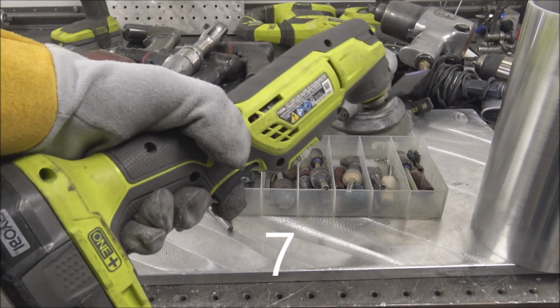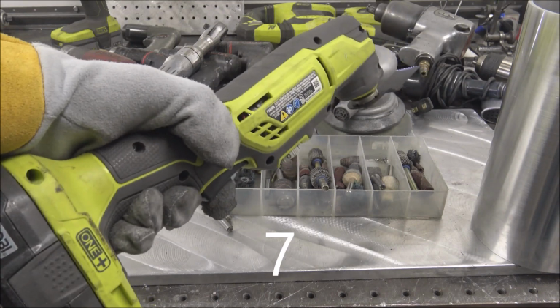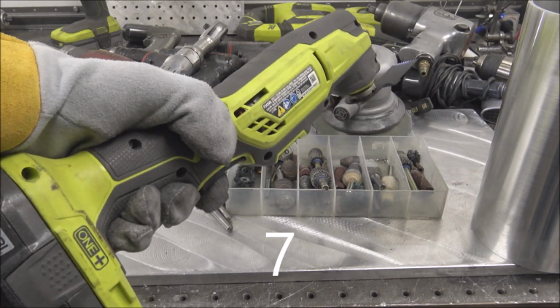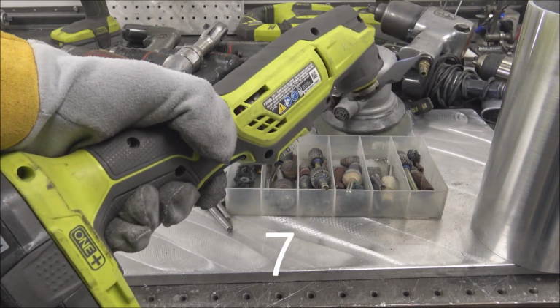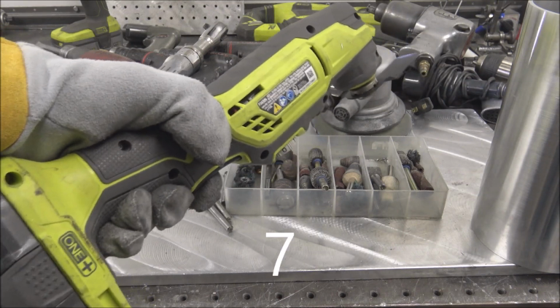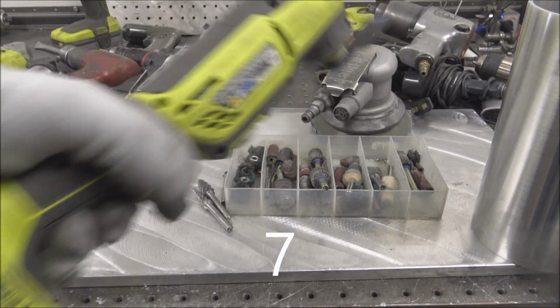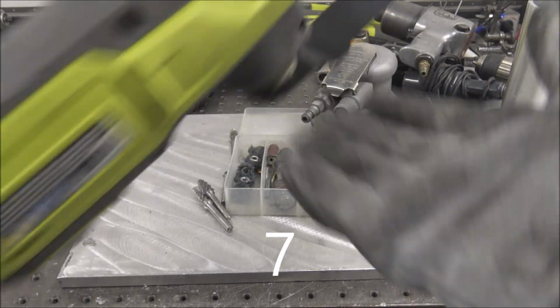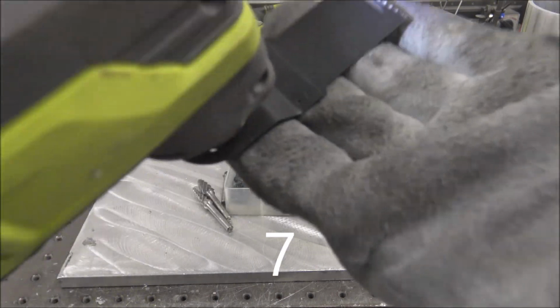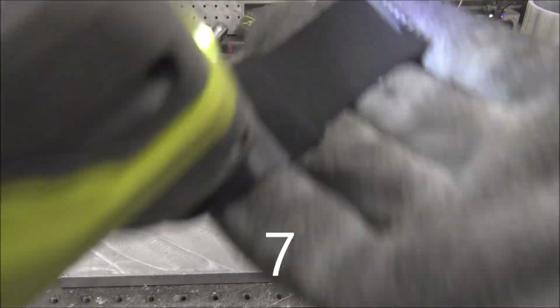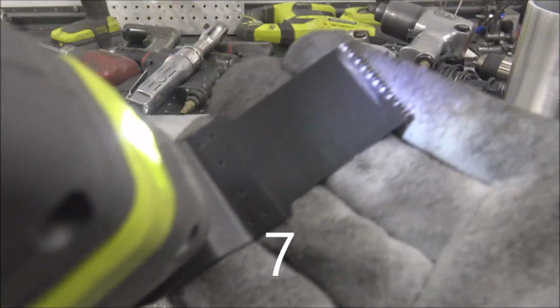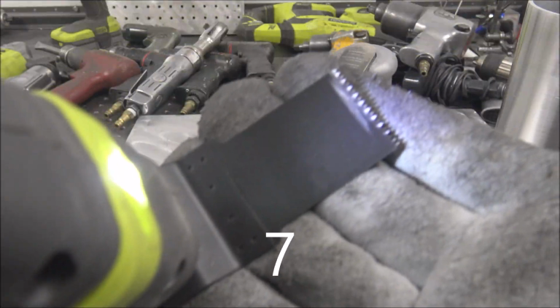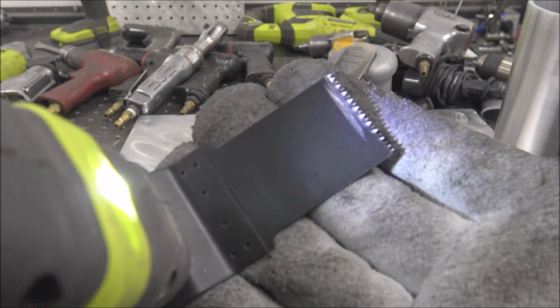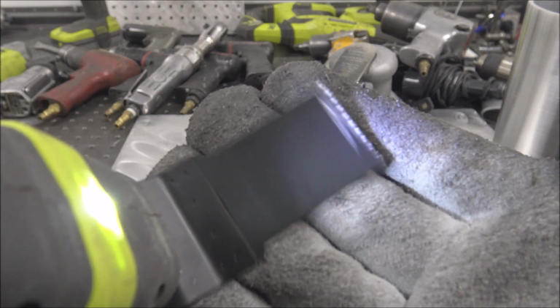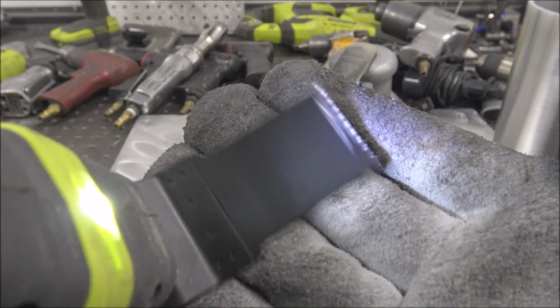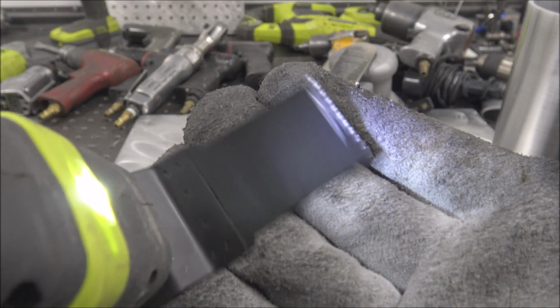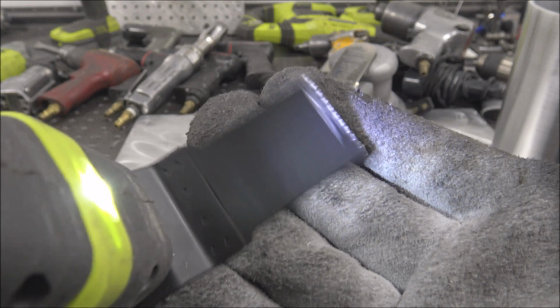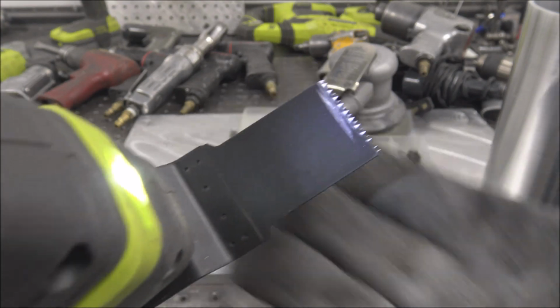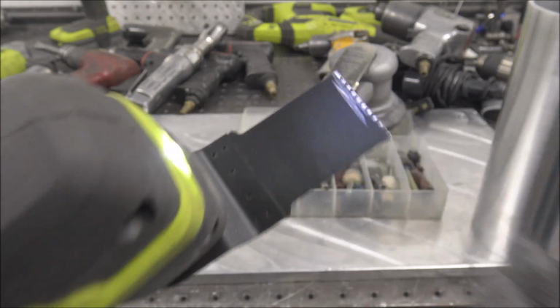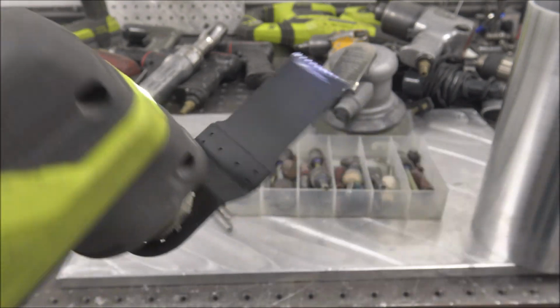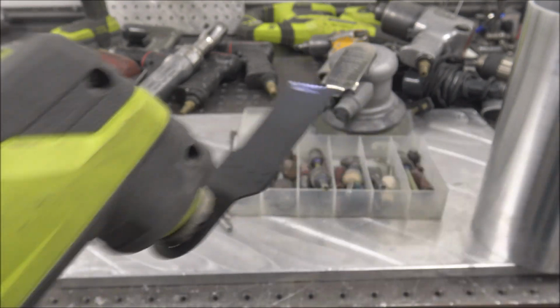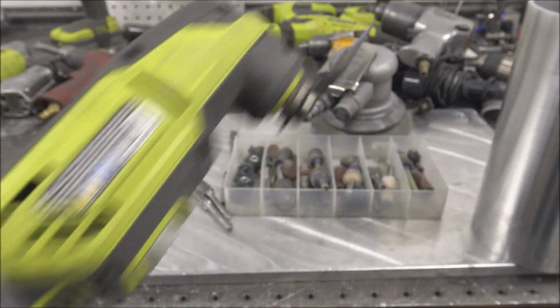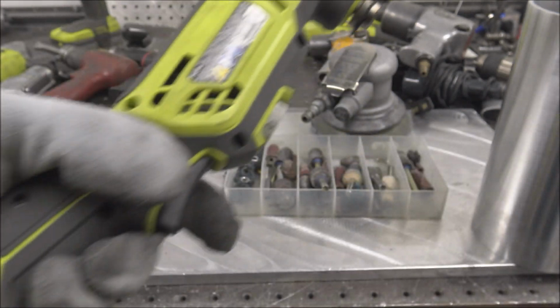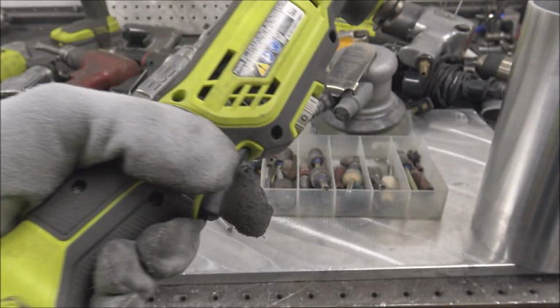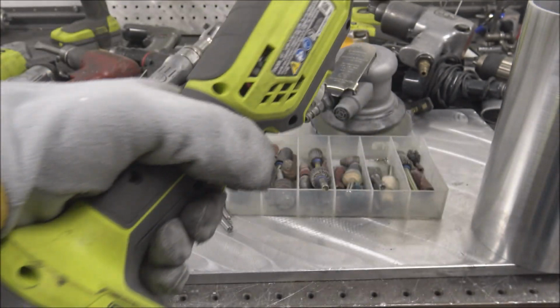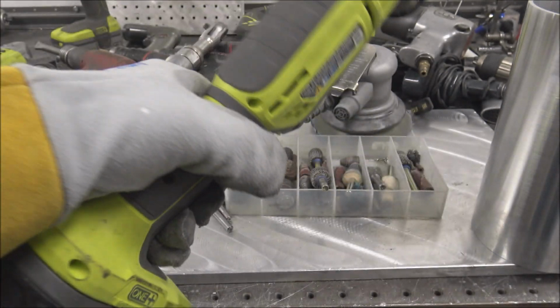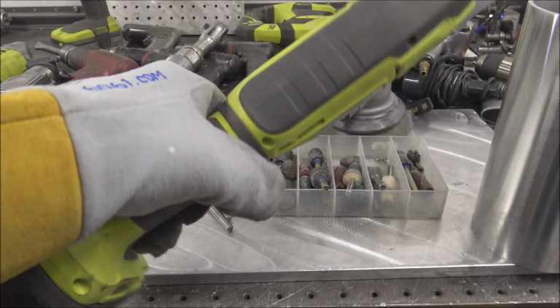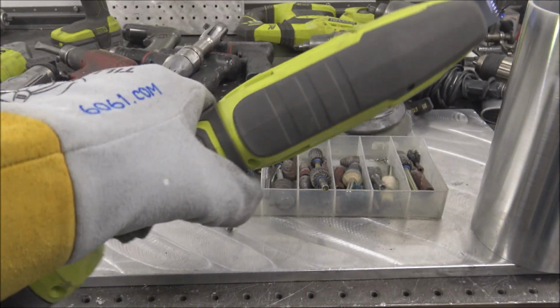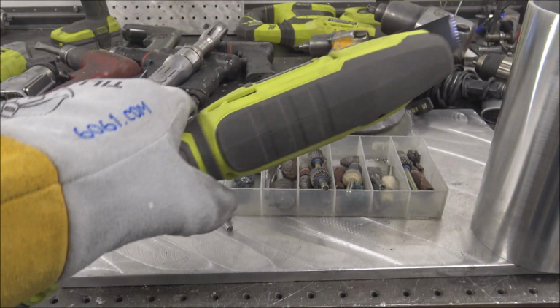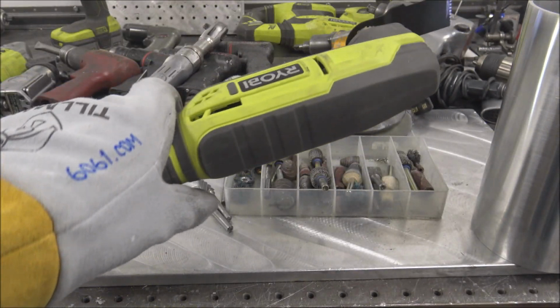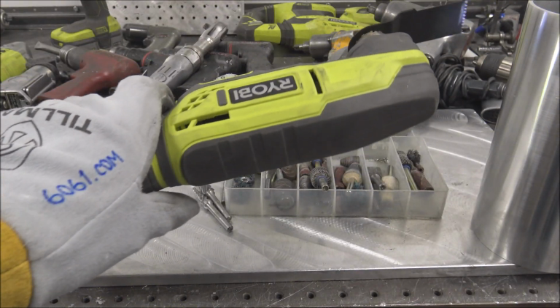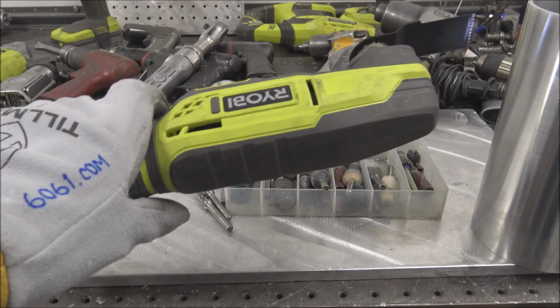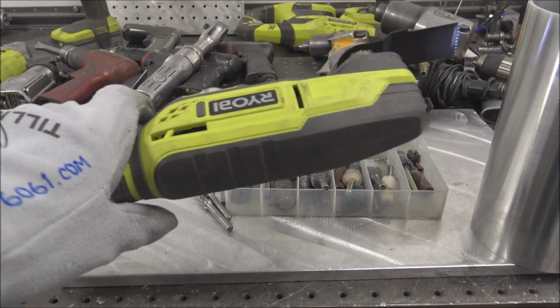Oscillating tool. I found out about these about a year ago. These are great for removing tack welds.